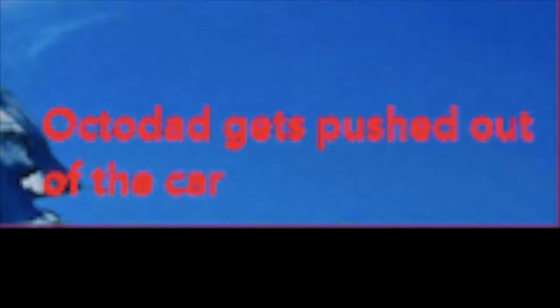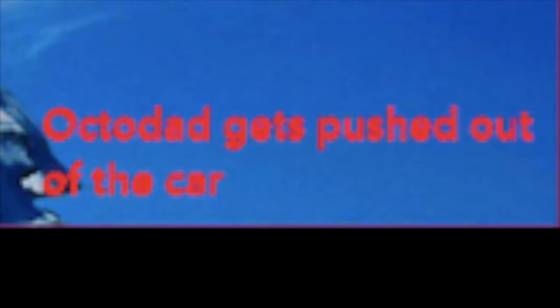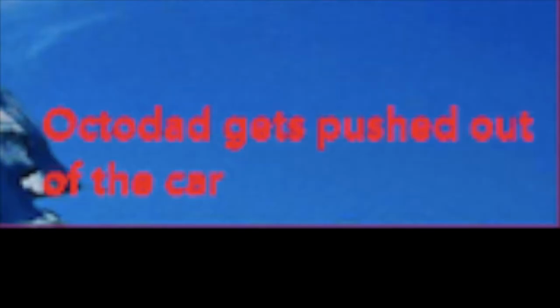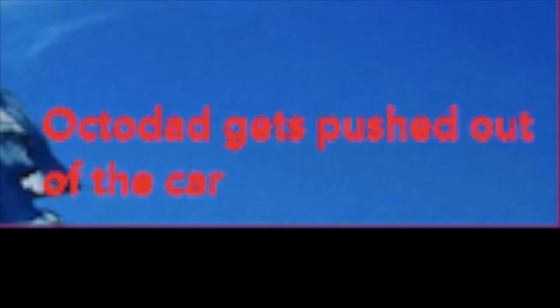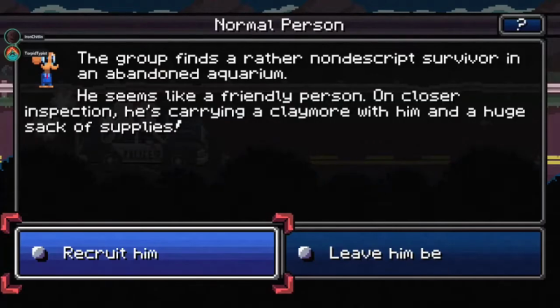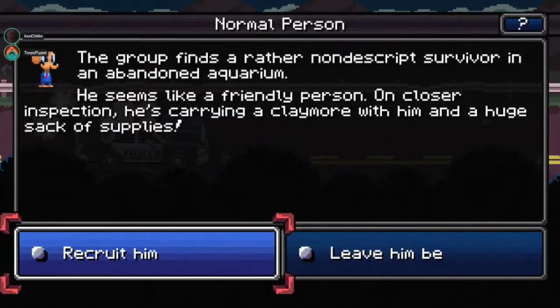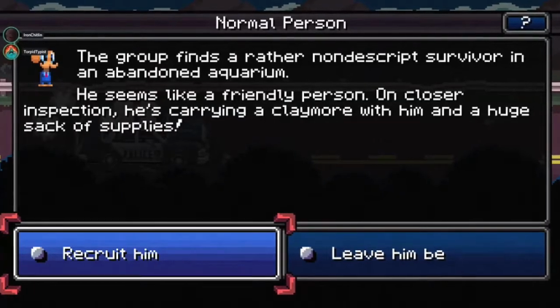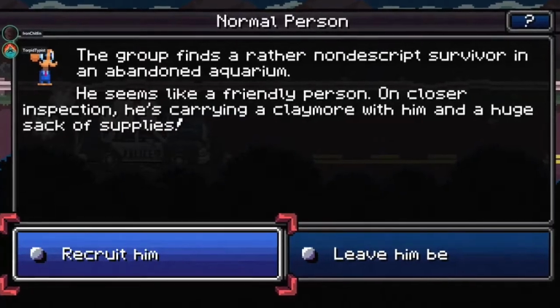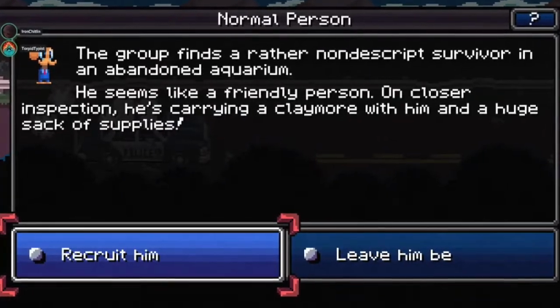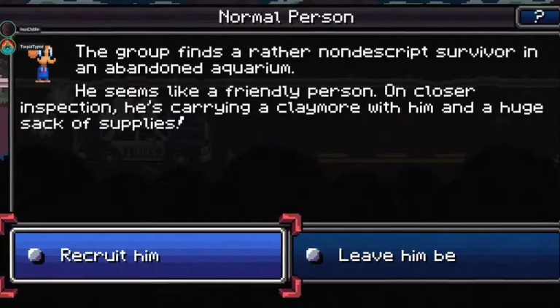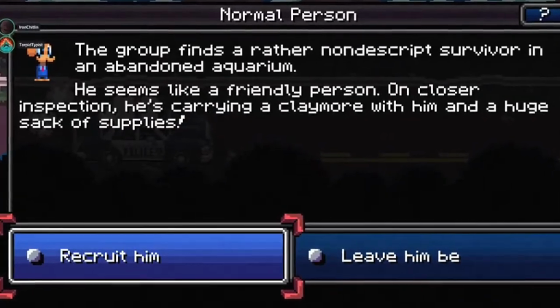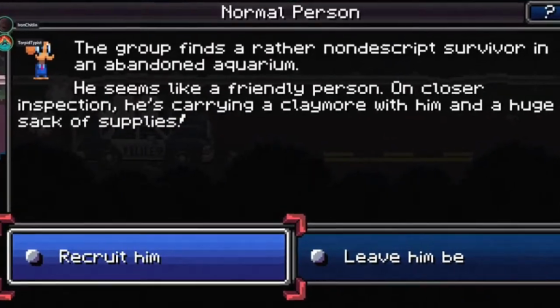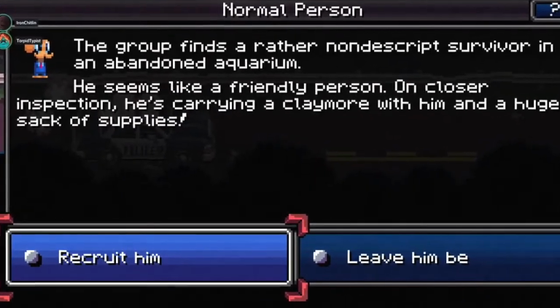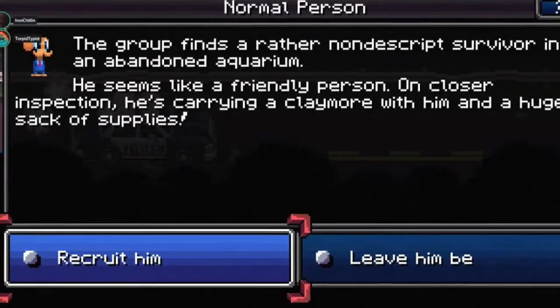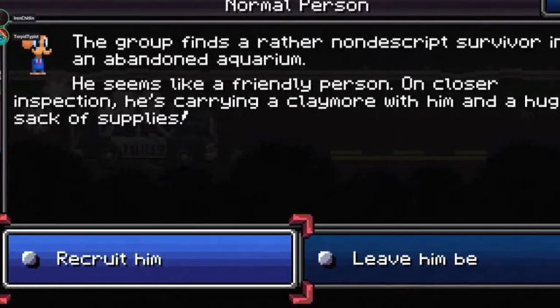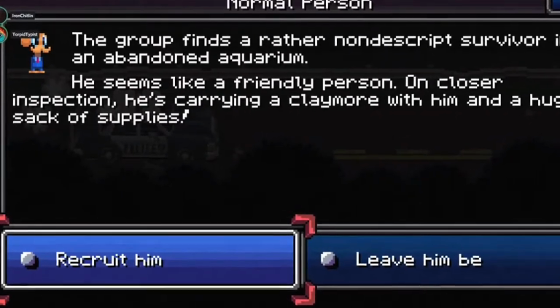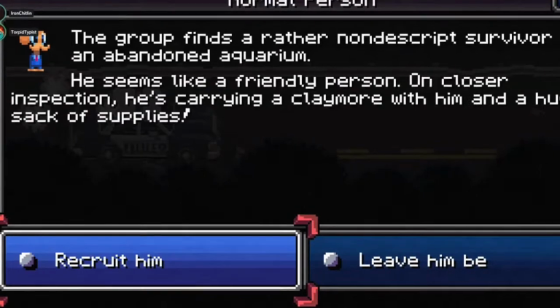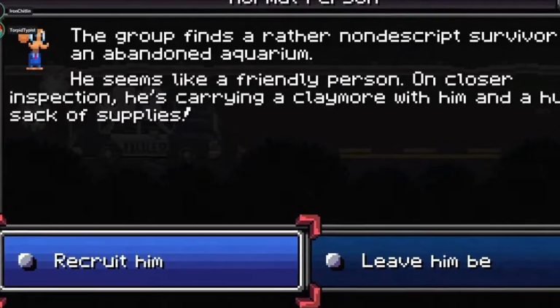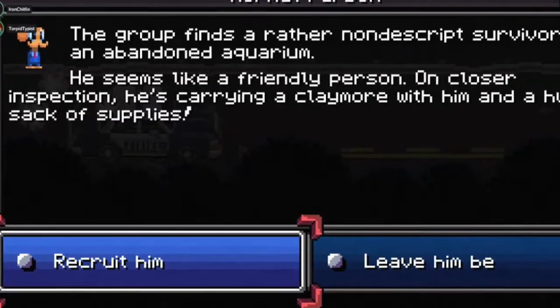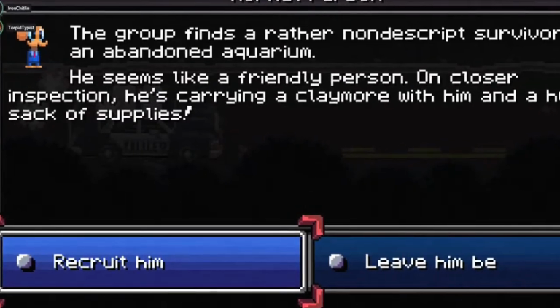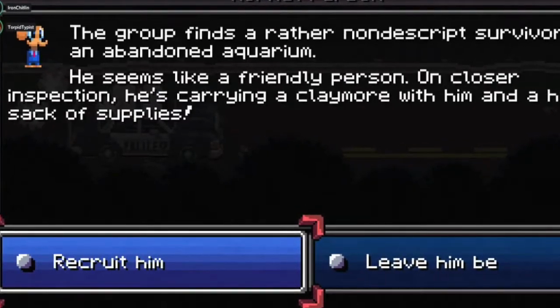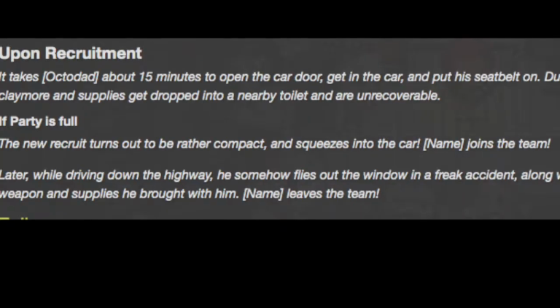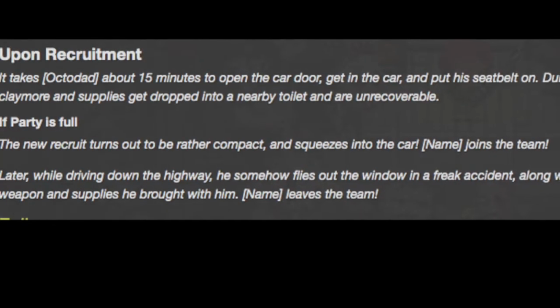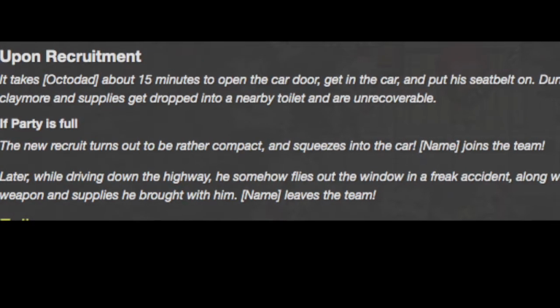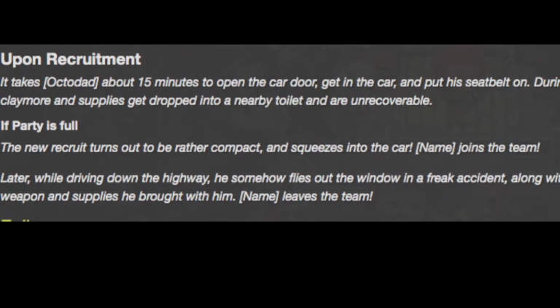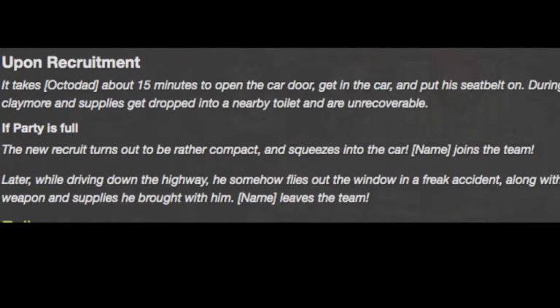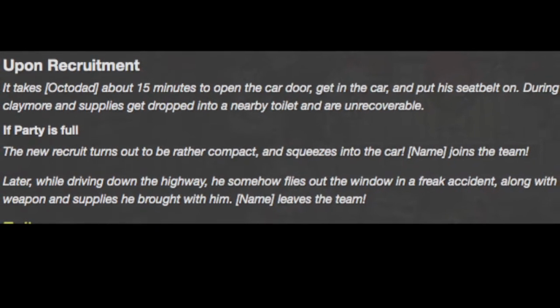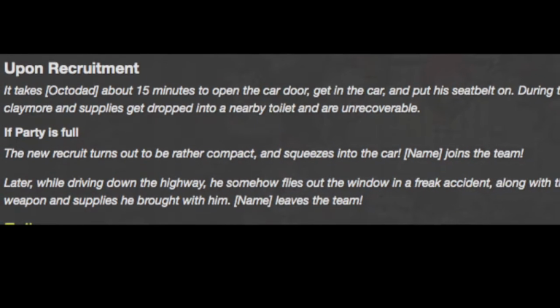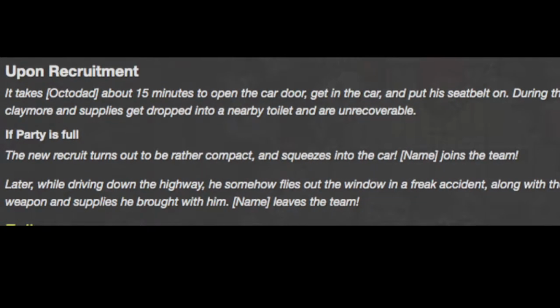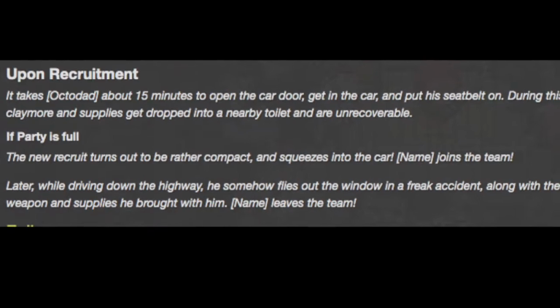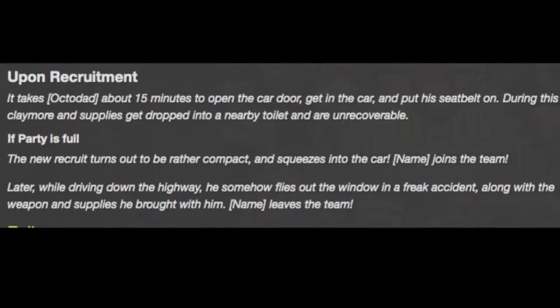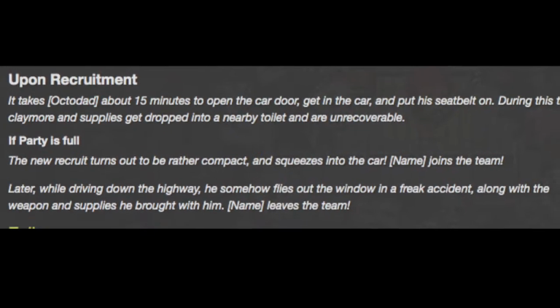Octodad gets pushed out of the car: Octodad is a recruitable rare character that you can encounter. If you were to have a full party, you can somewhat recruit him temporarily, but only to get pushed out of the vehicle moments after.